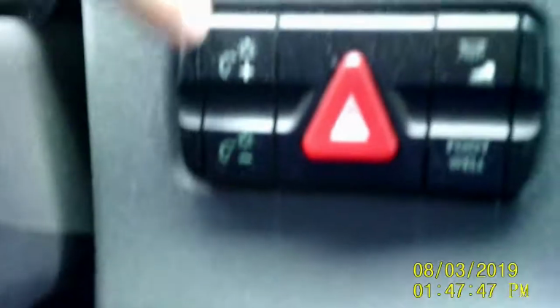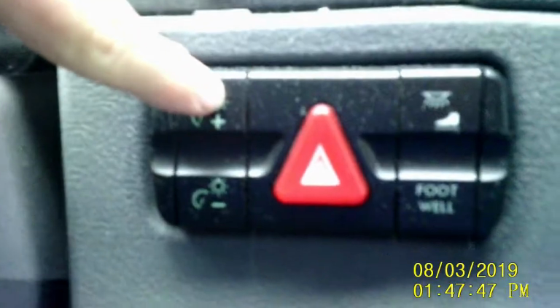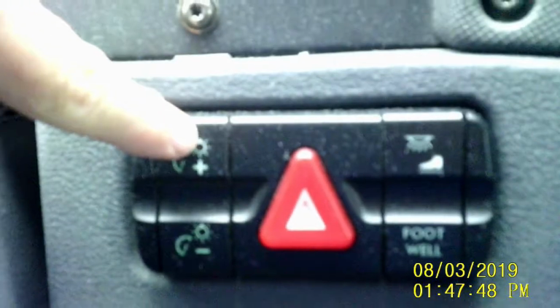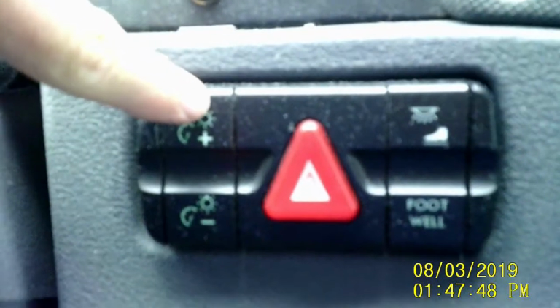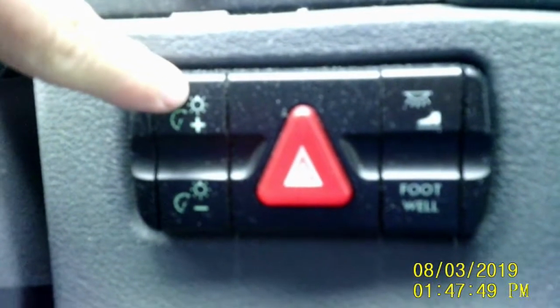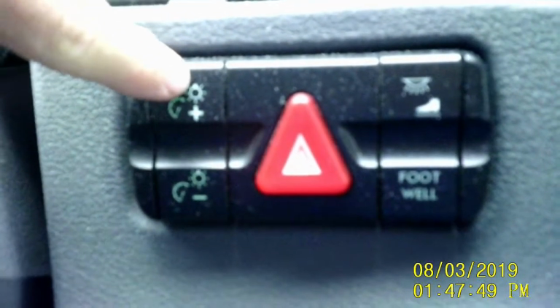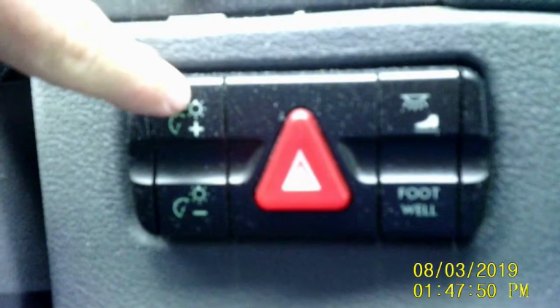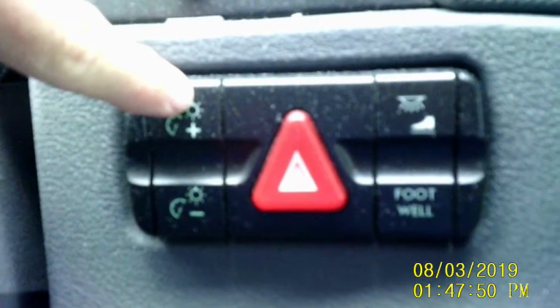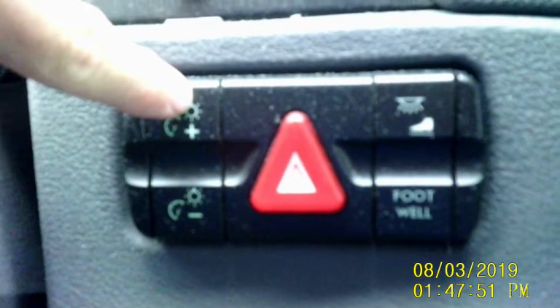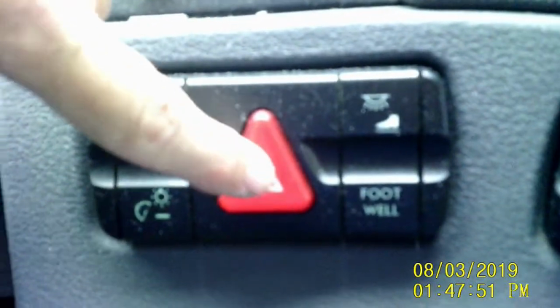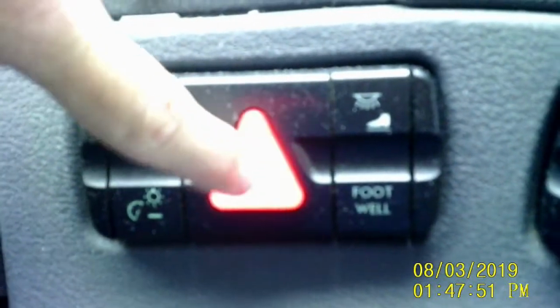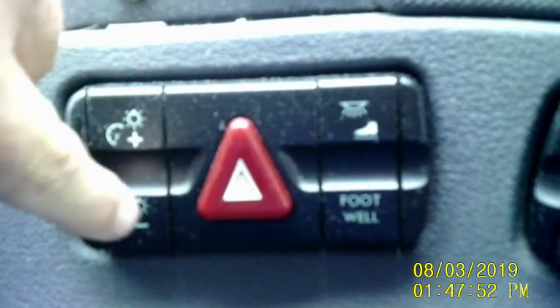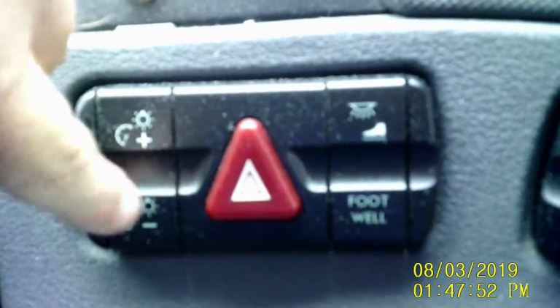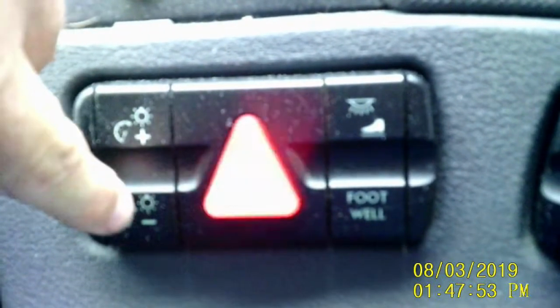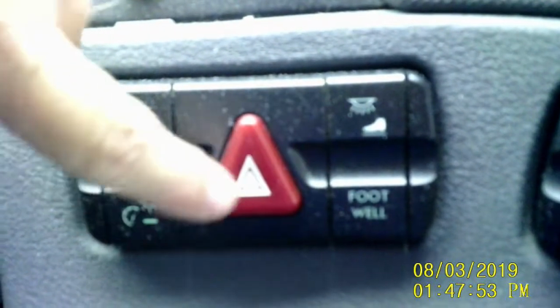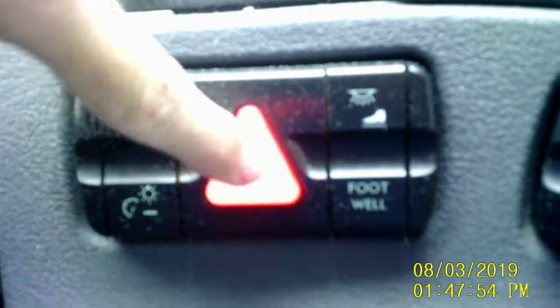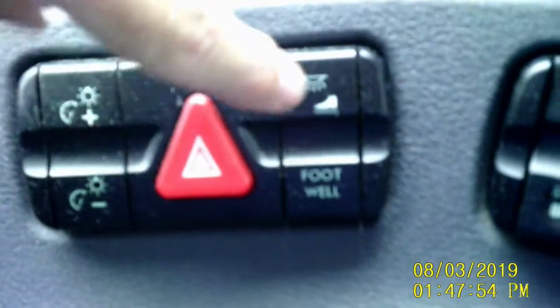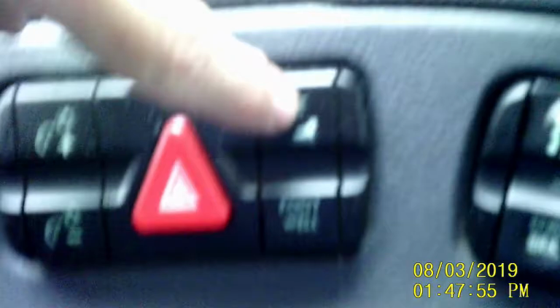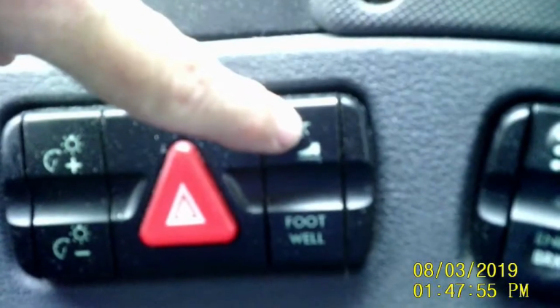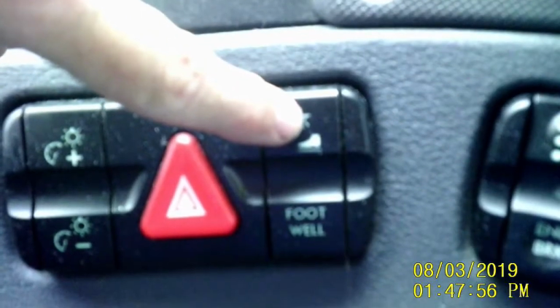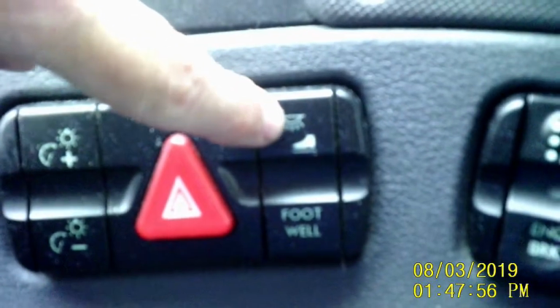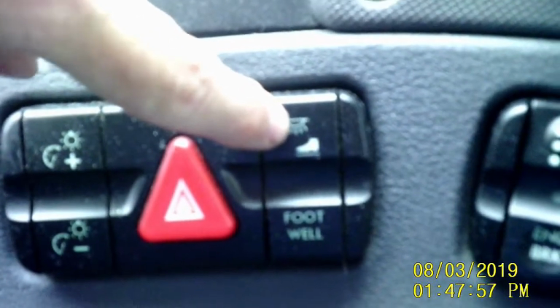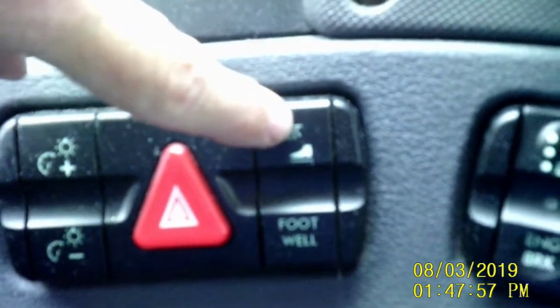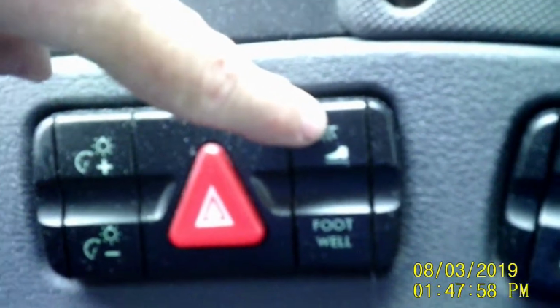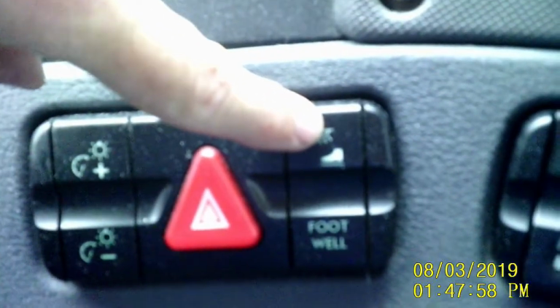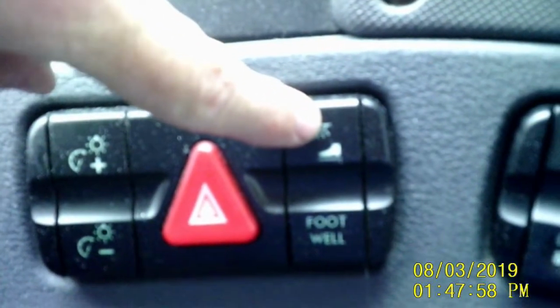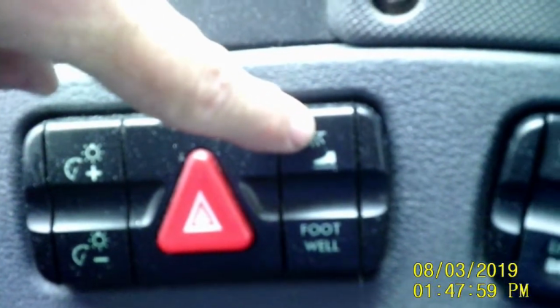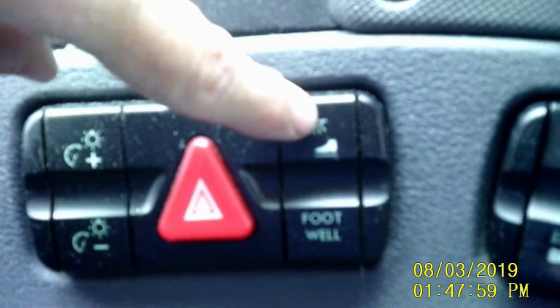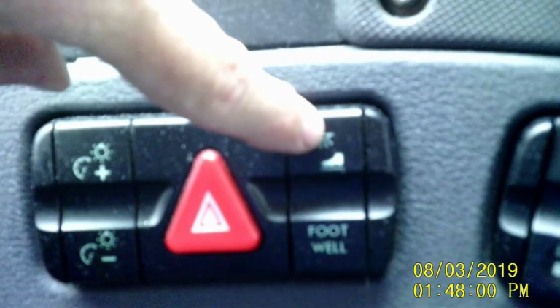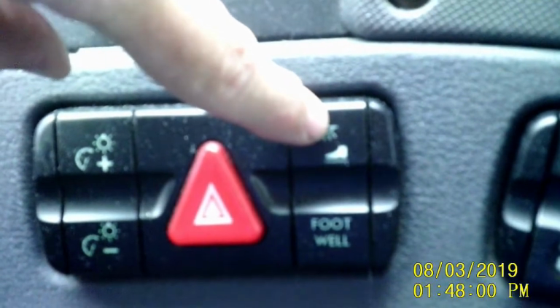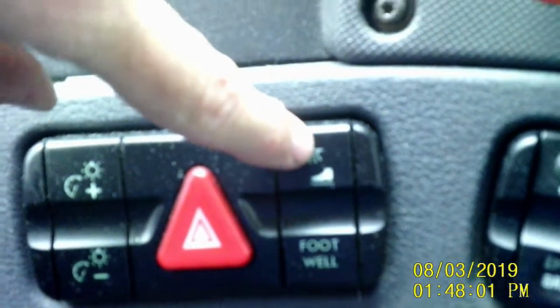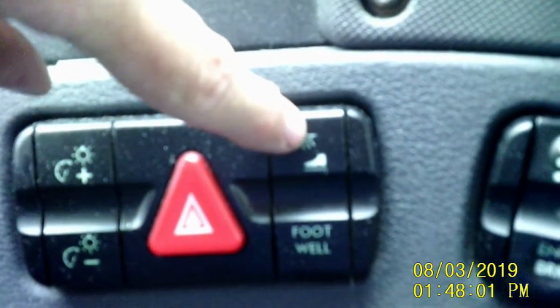Here we have your dash brightness control, flashers, and your footwell — you can turn on a red light at night so it doesn't blind you but you can still see down there.